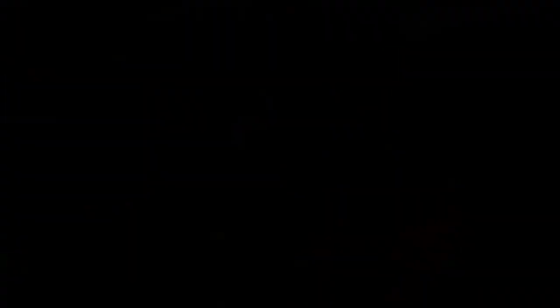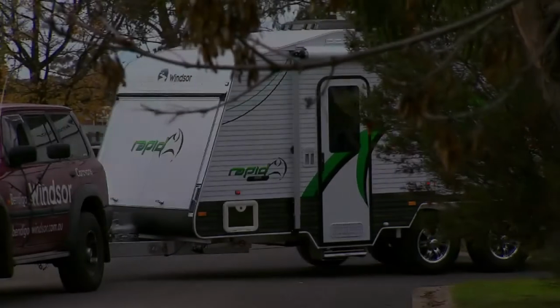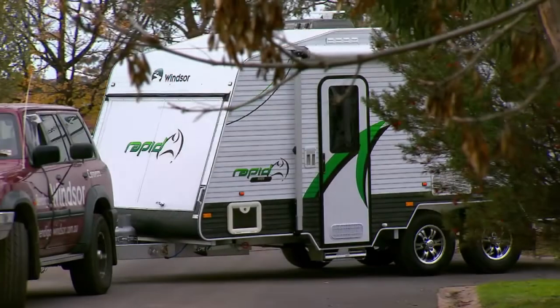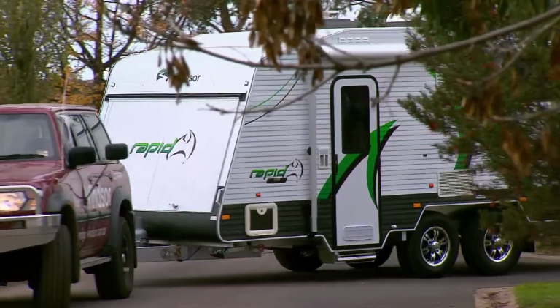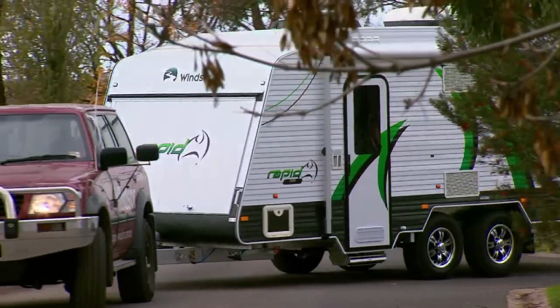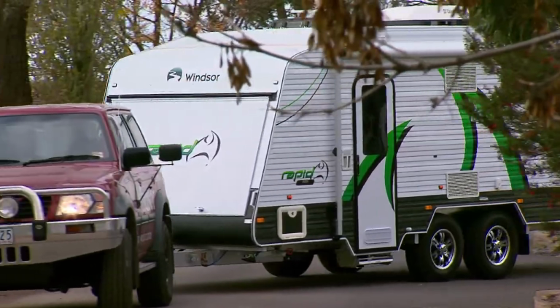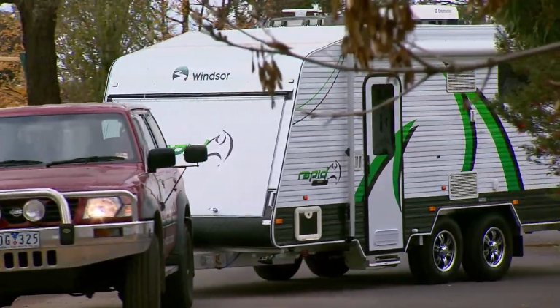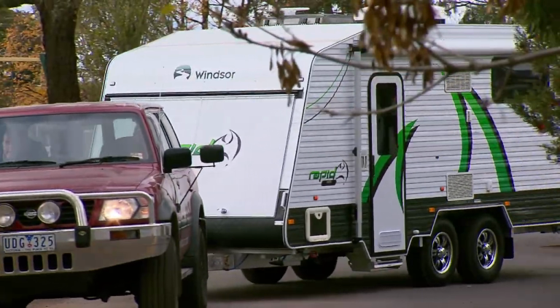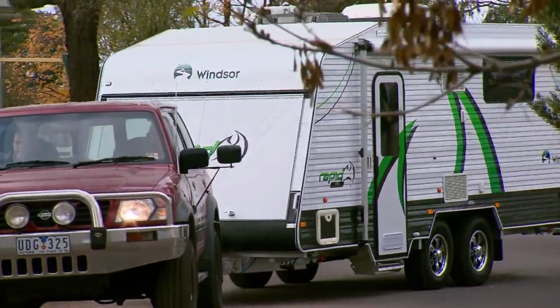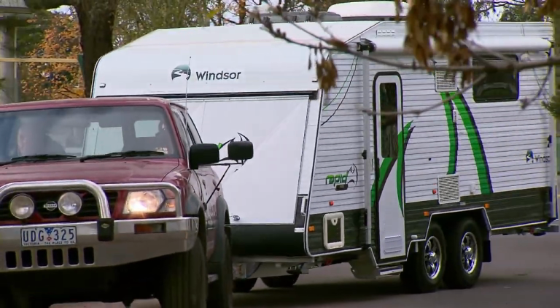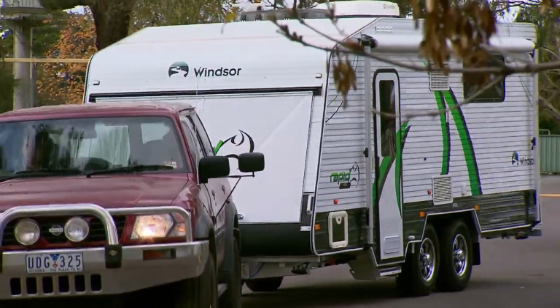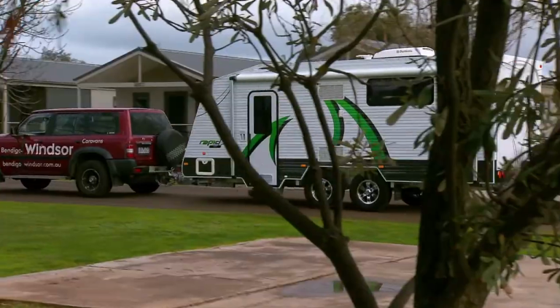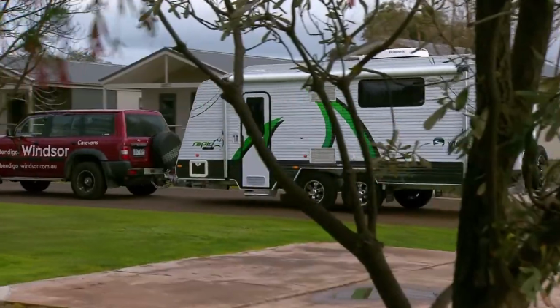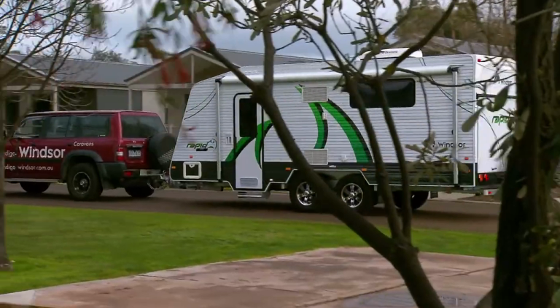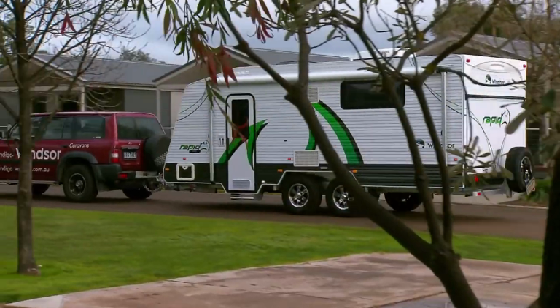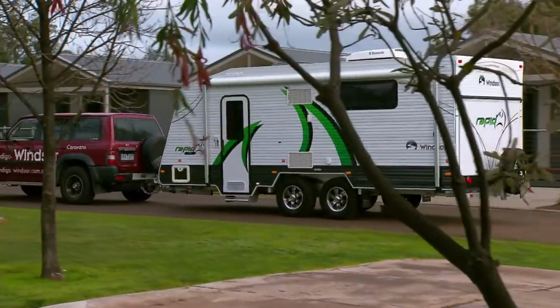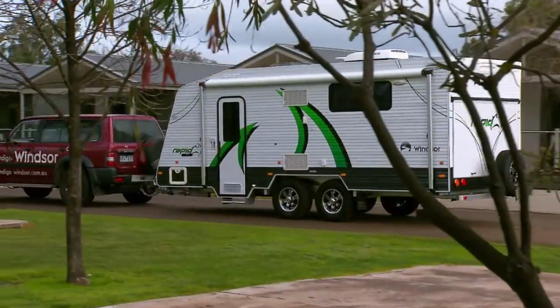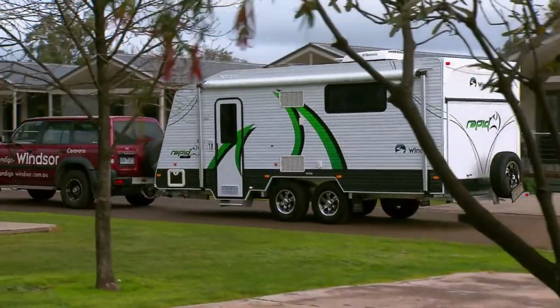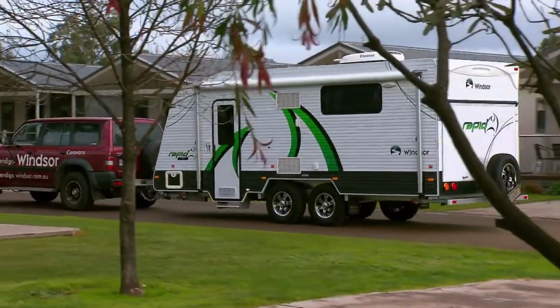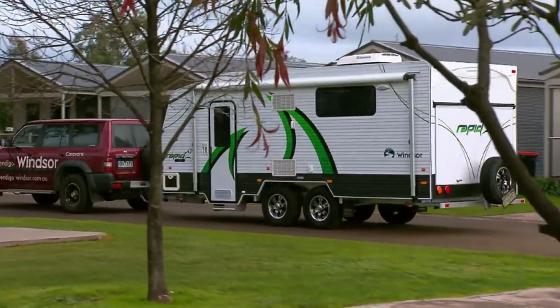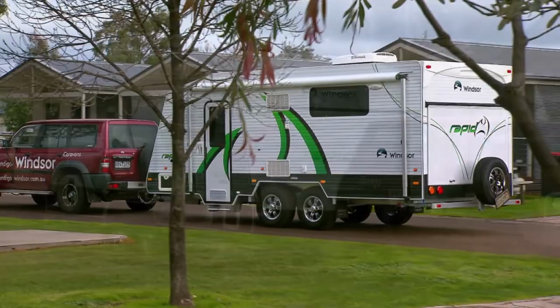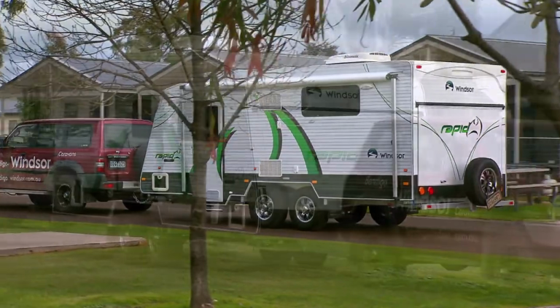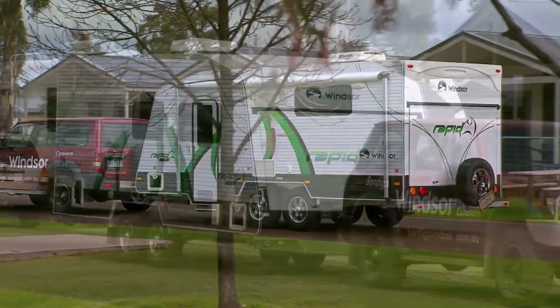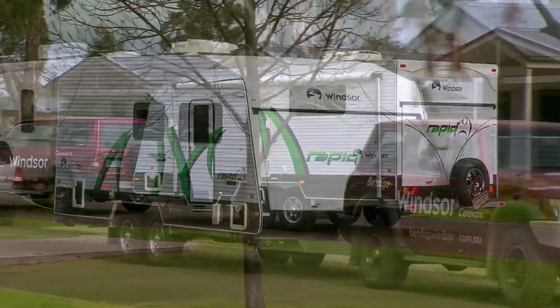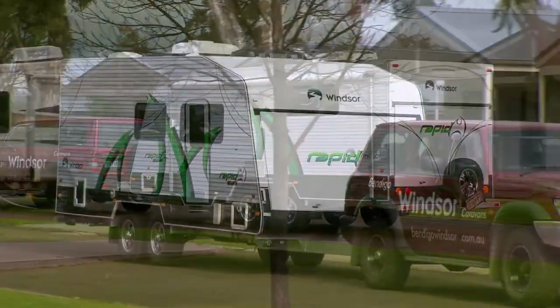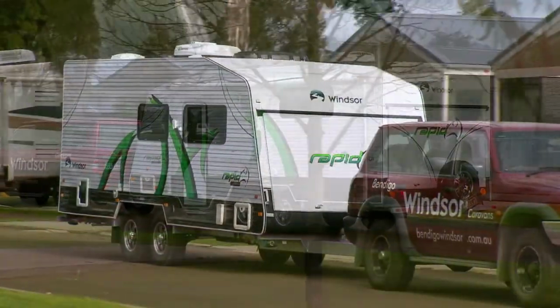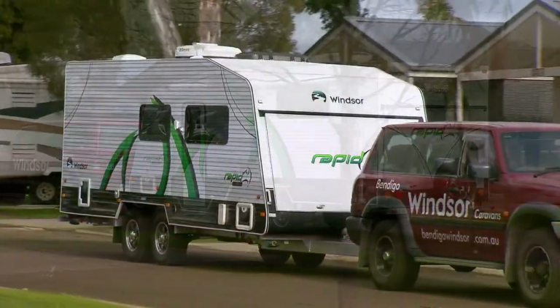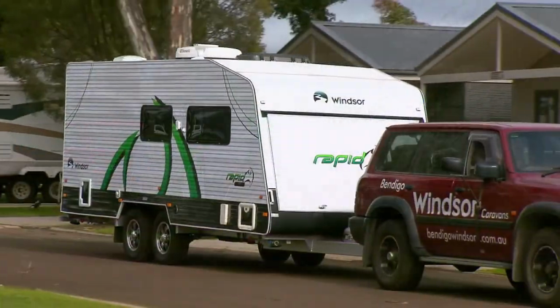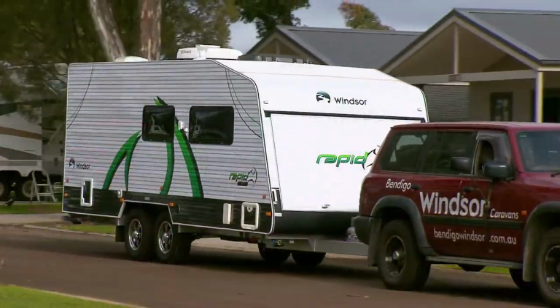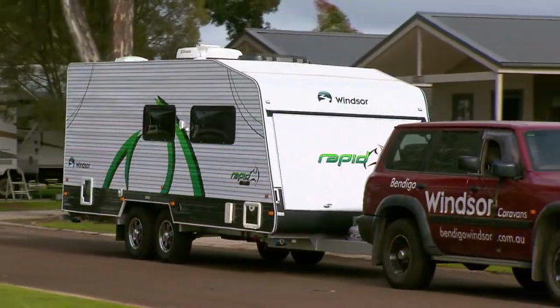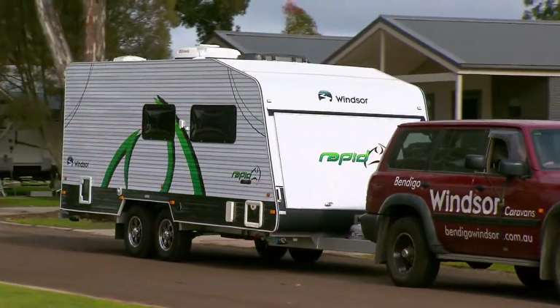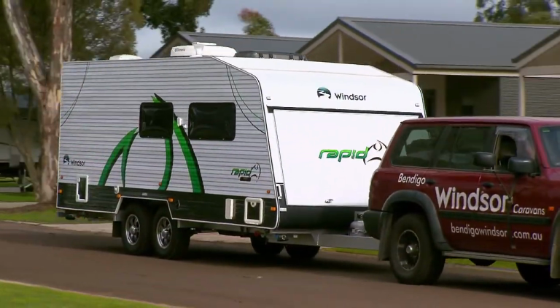By building the Rapid this way, Windsor has saved on weight and made the most of the van's dimensions without needing to compromise on features and your comfort.